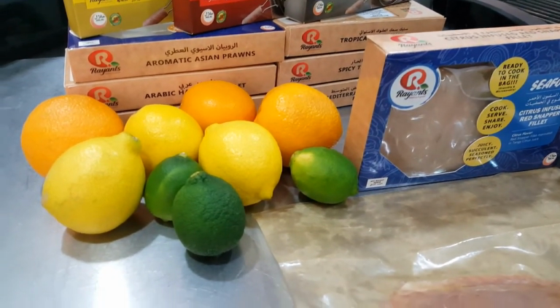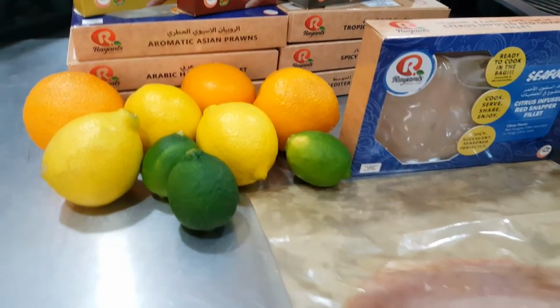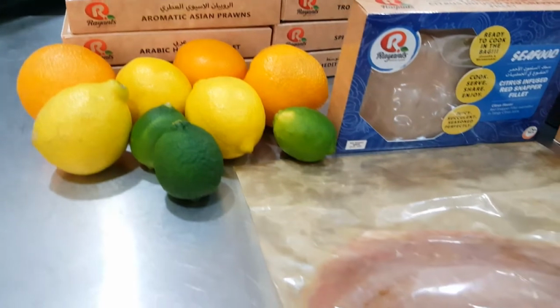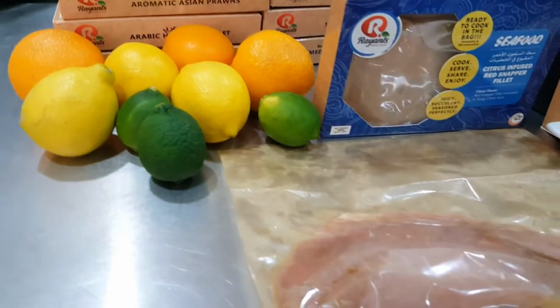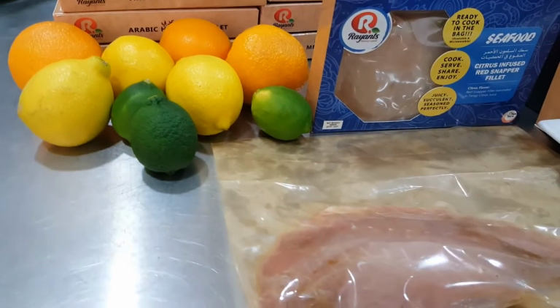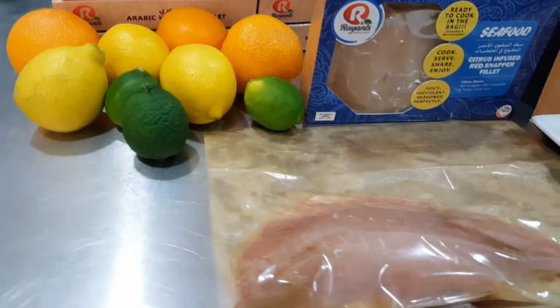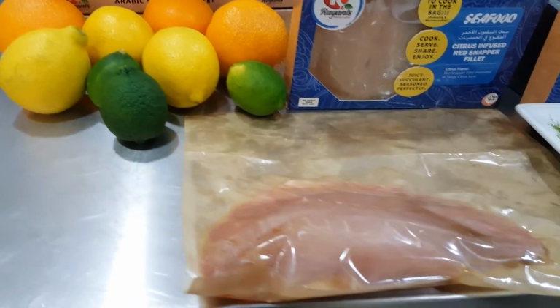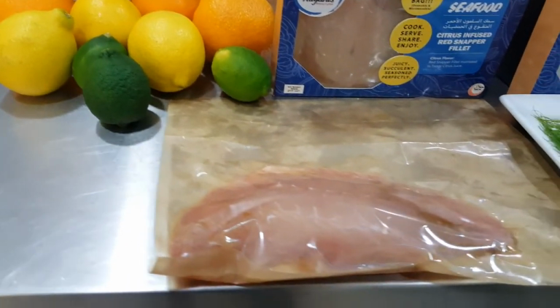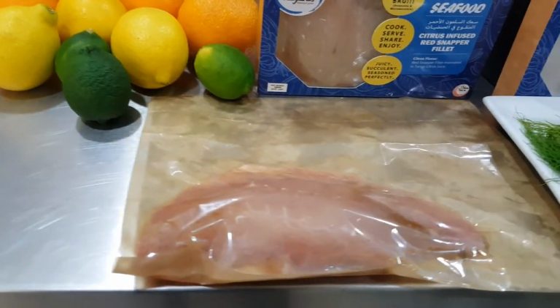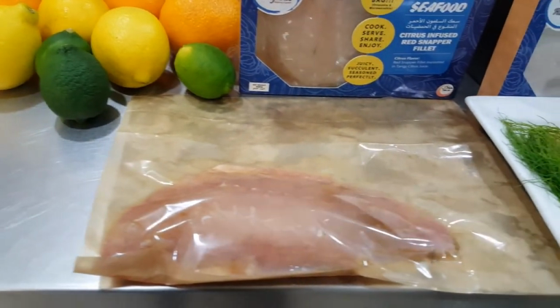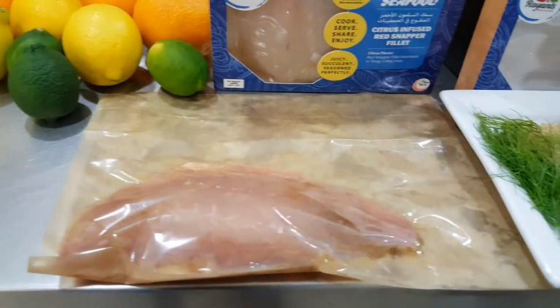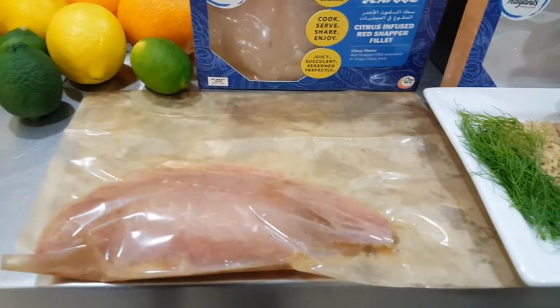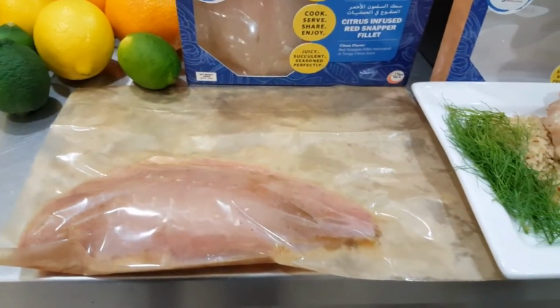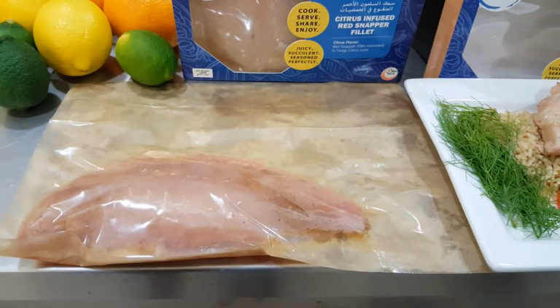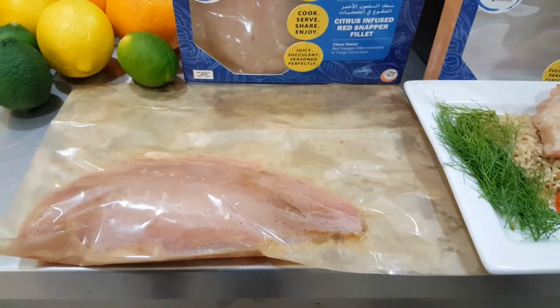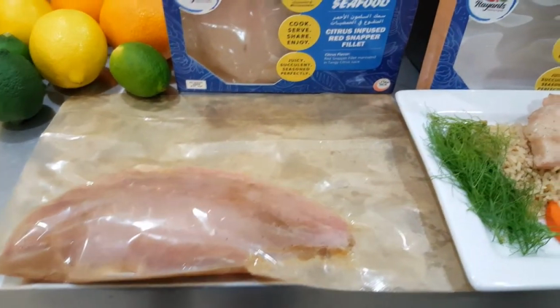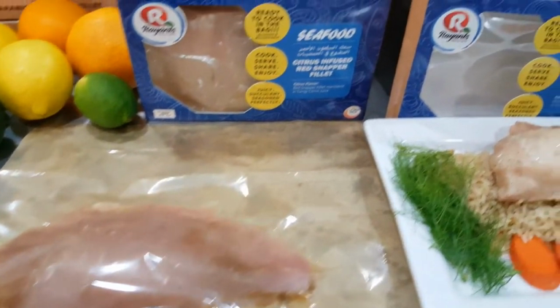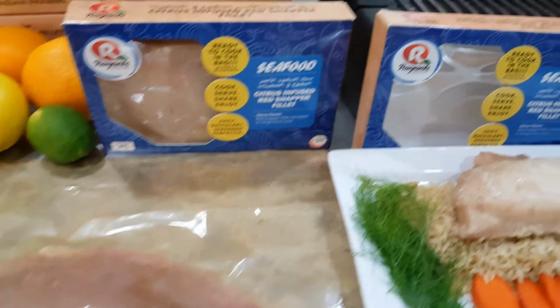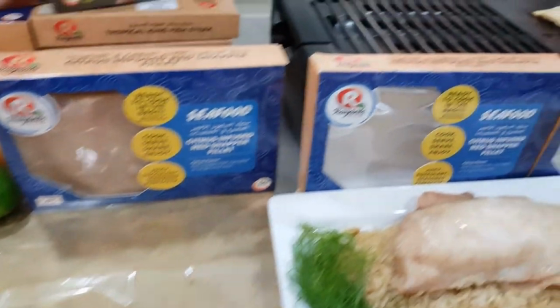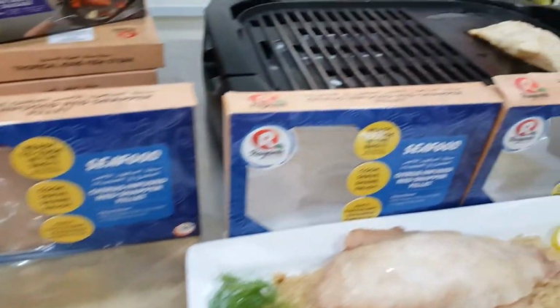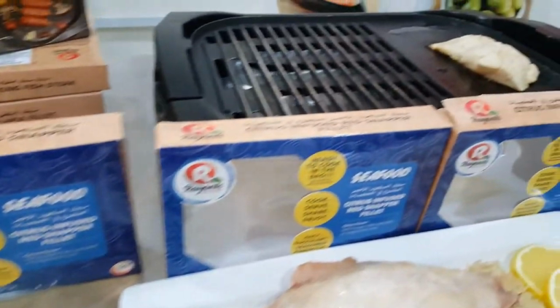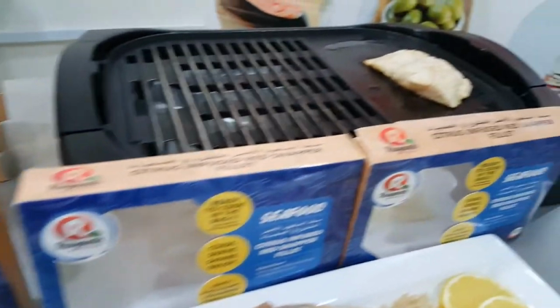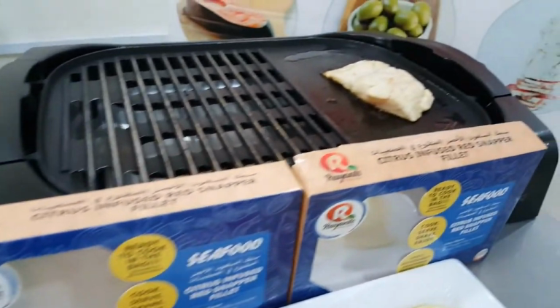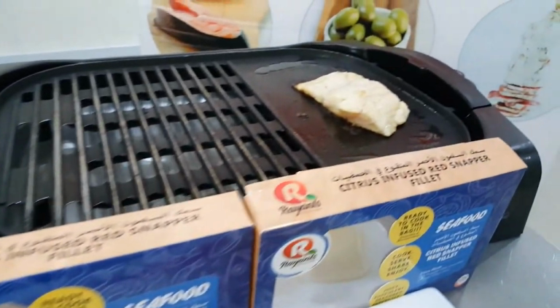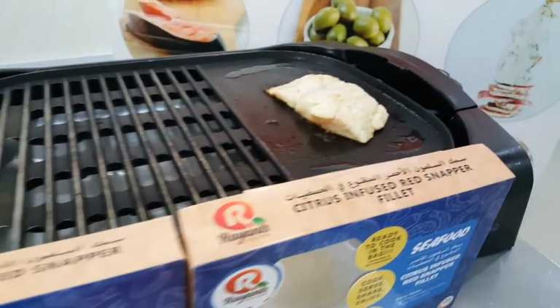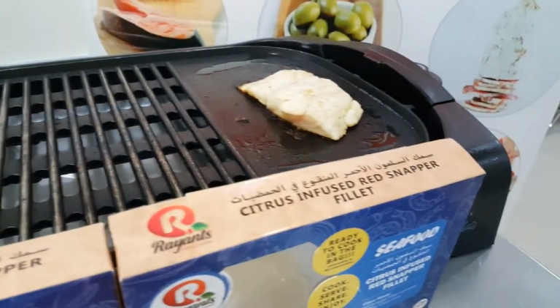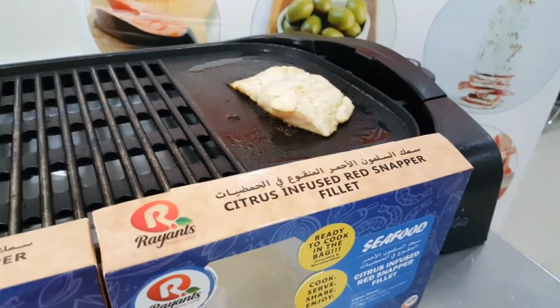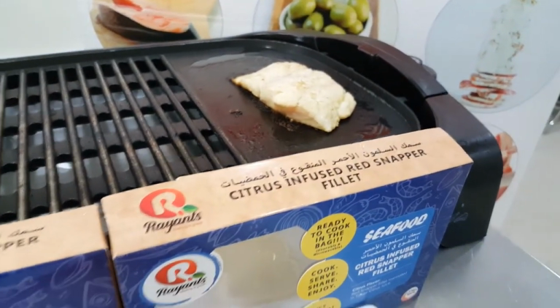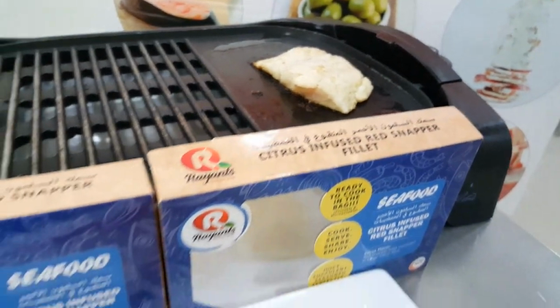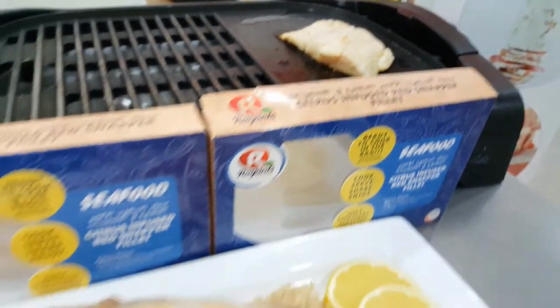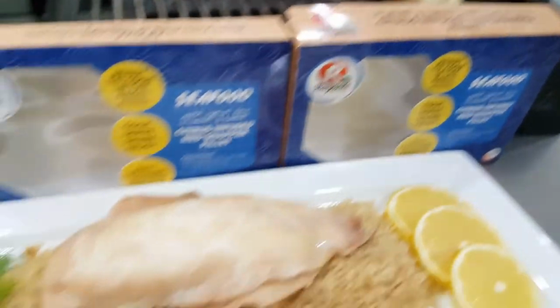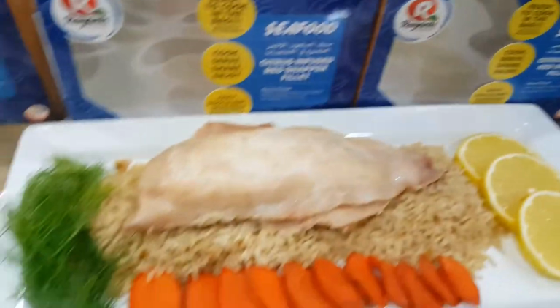The inner bag in this box is made to cook in the microwave or in your oven. Click the link for an in-depth video on how to cook this delicious fish three different ways.